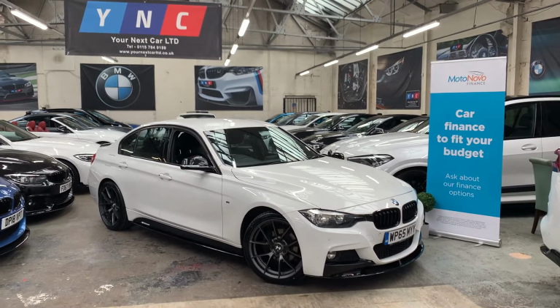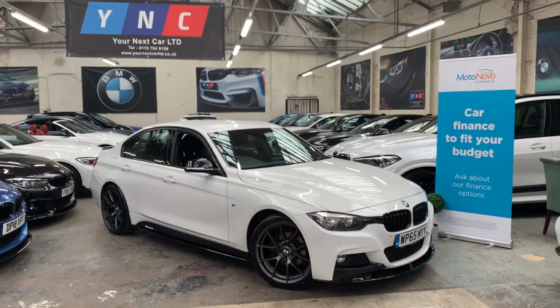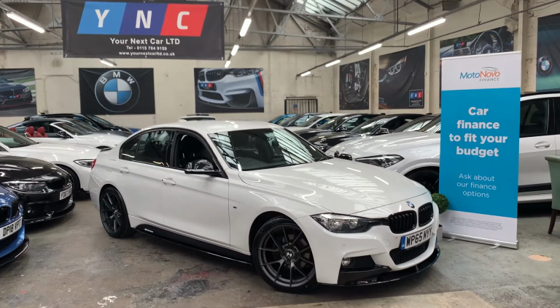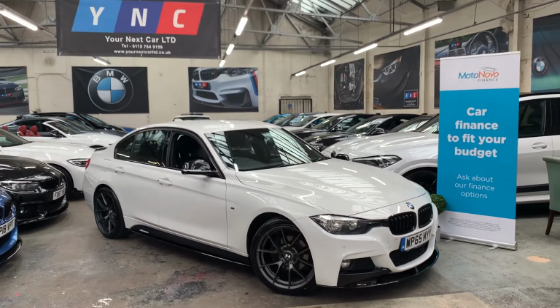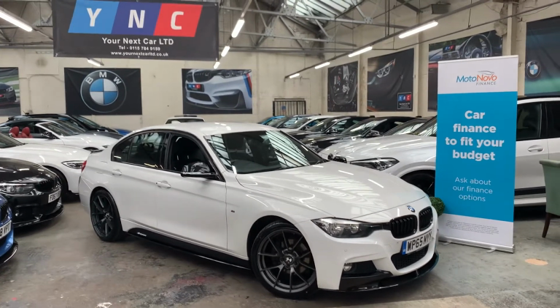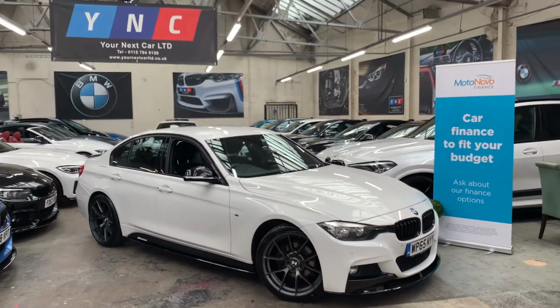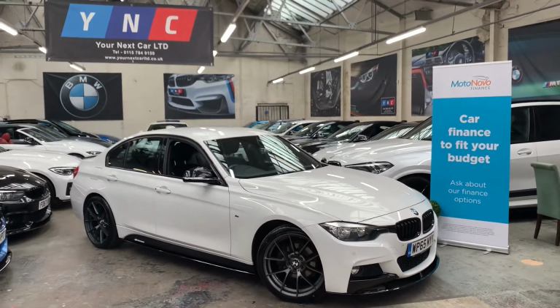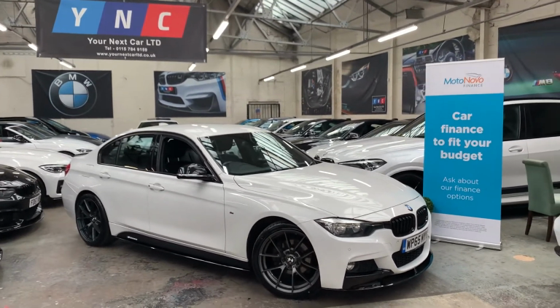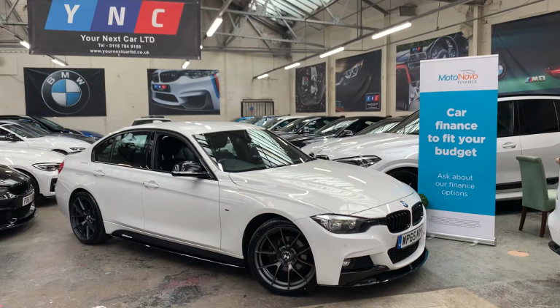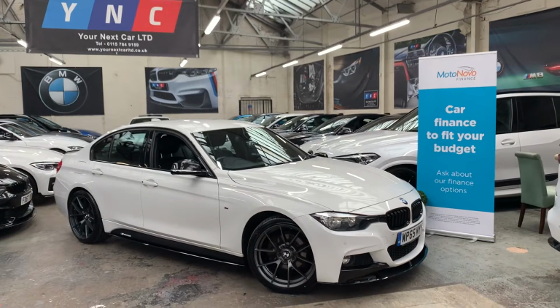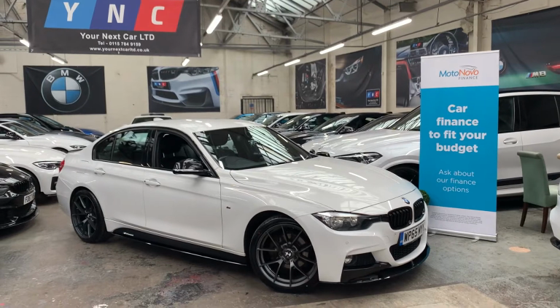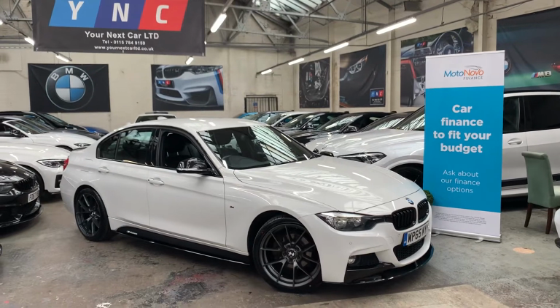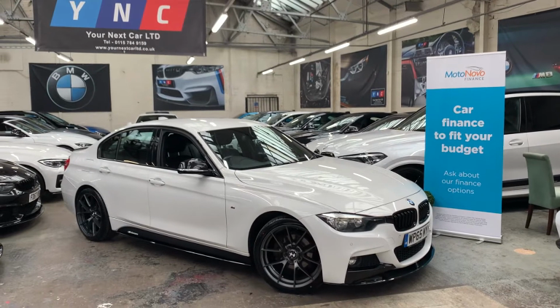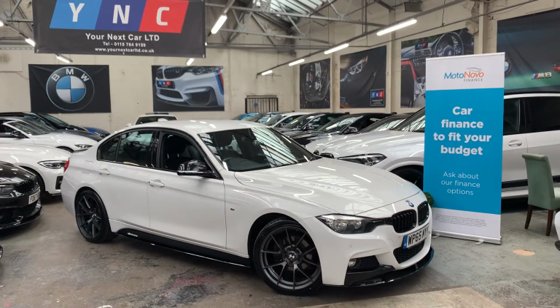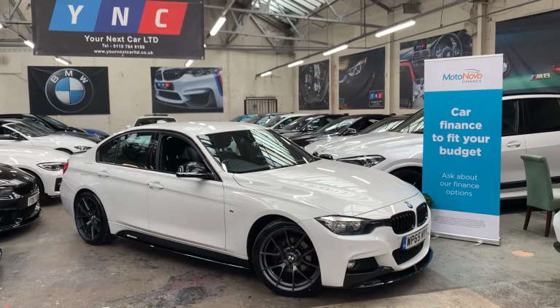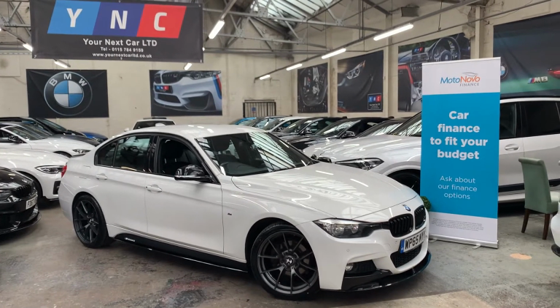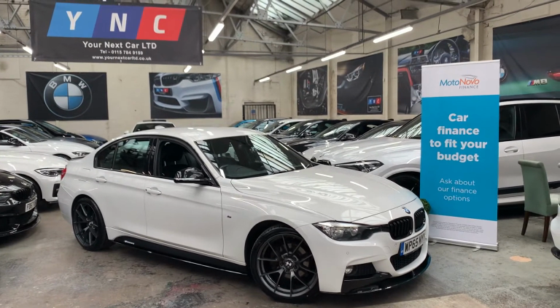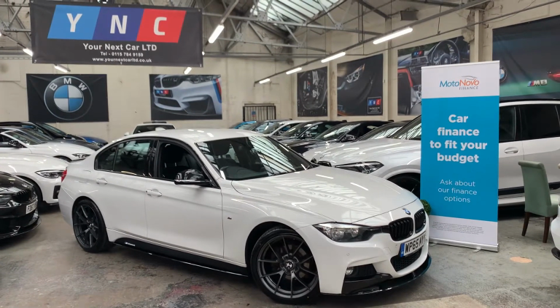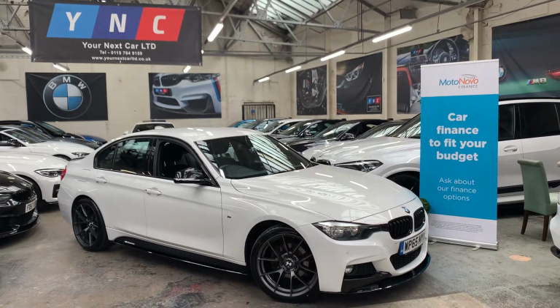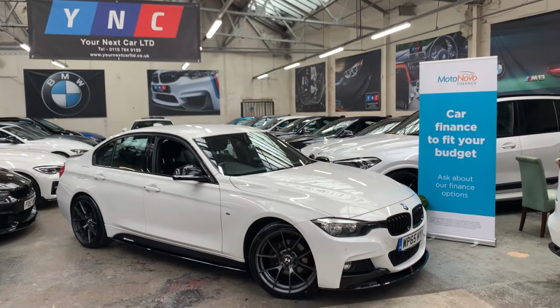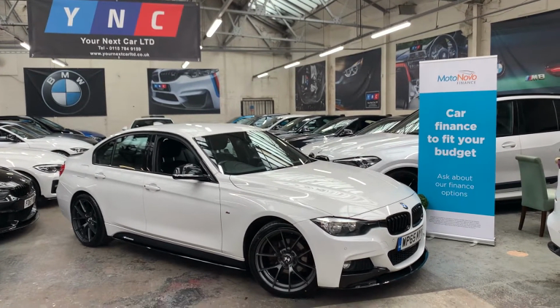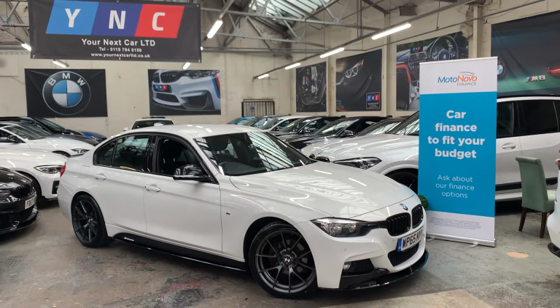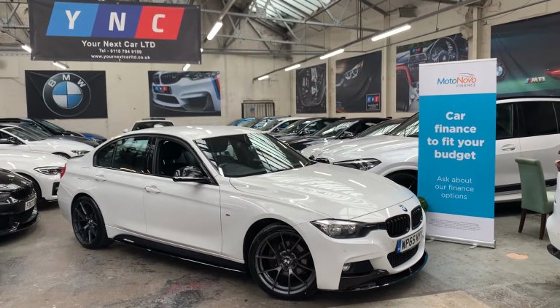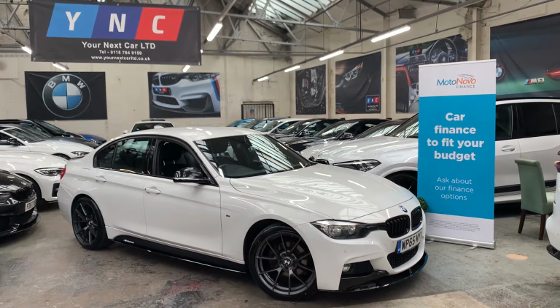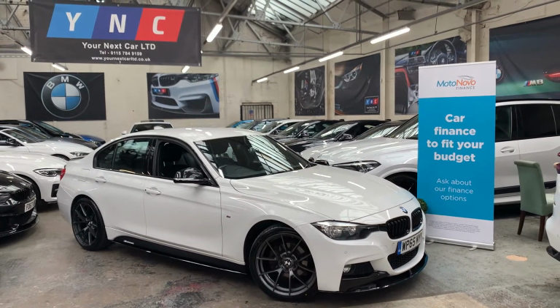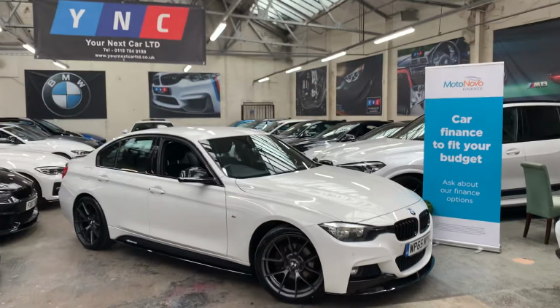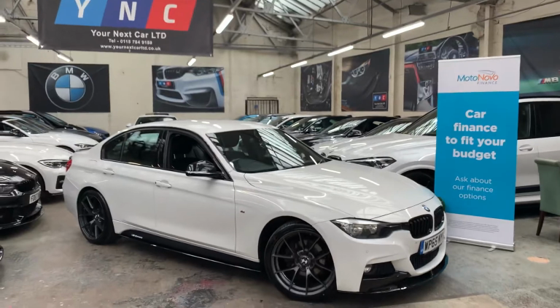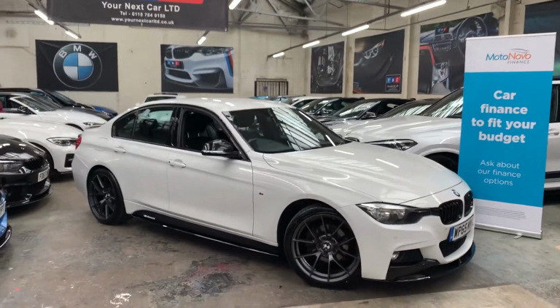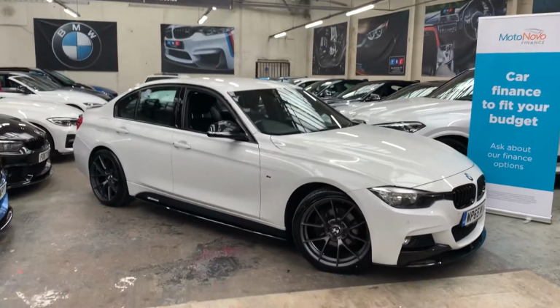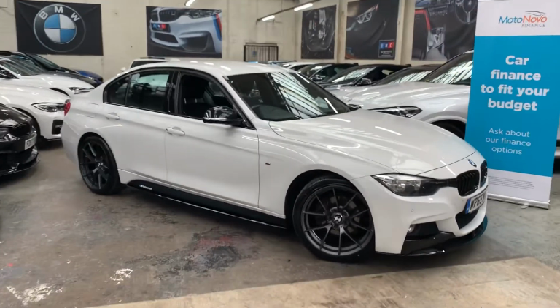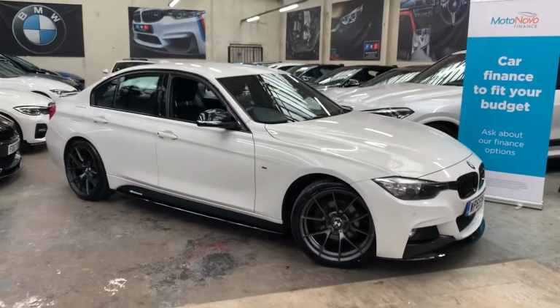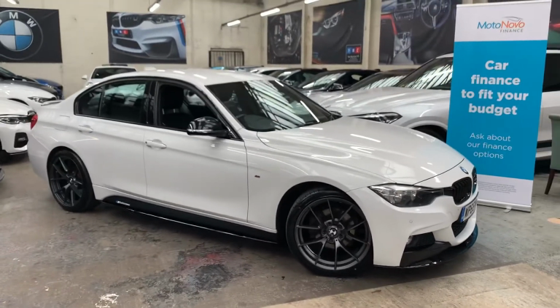Presented in alpine white, this is a two owner vehicle covered 65,000 miles. Service is on the iDrive and it'll also have an oil and filter change before it leaves us — freshly serviced and ready to go.